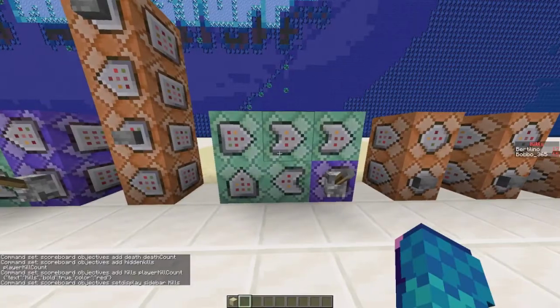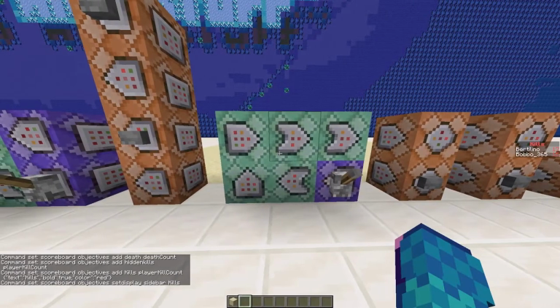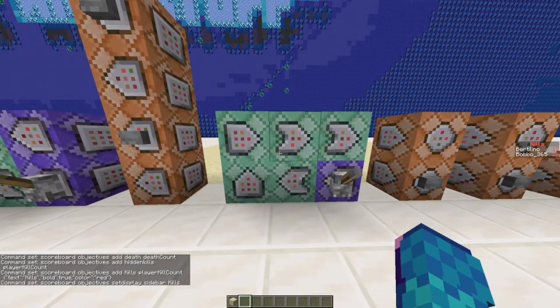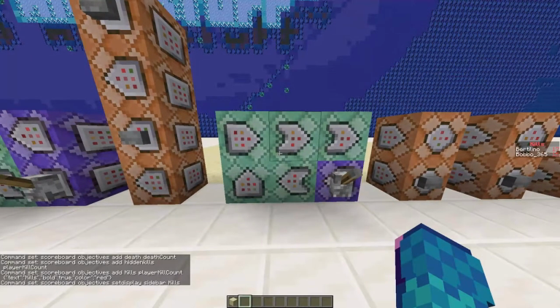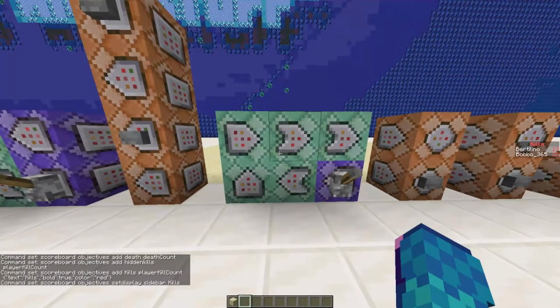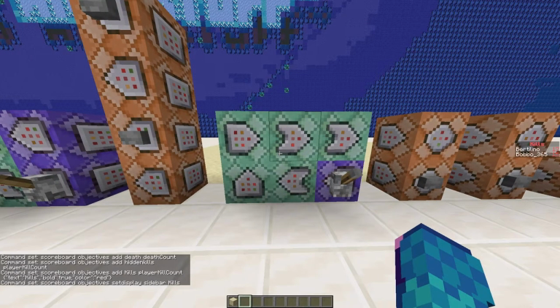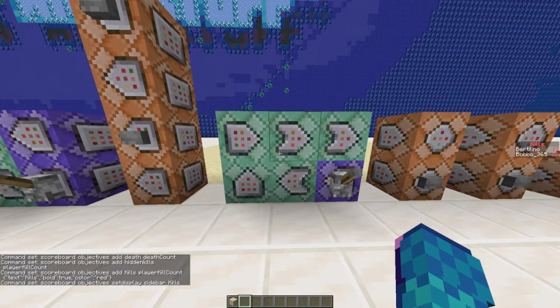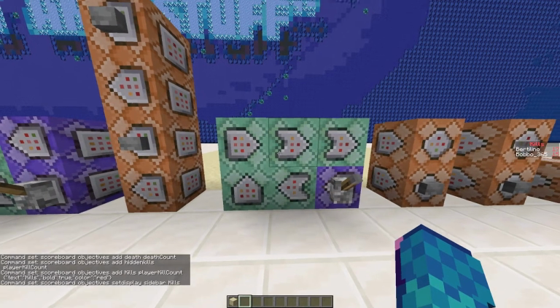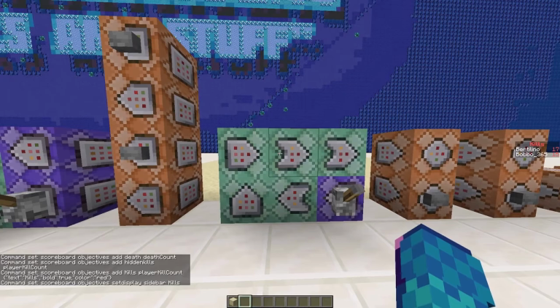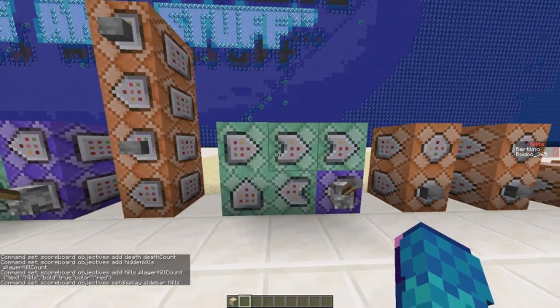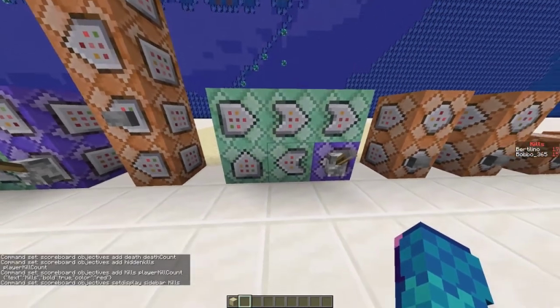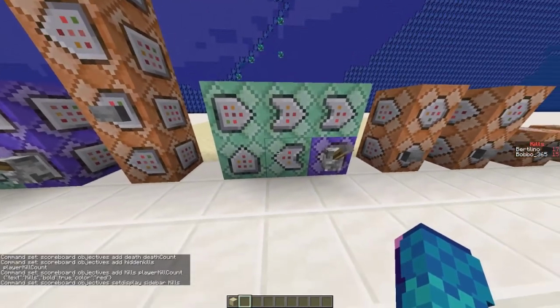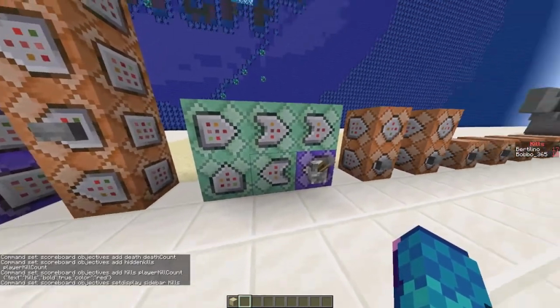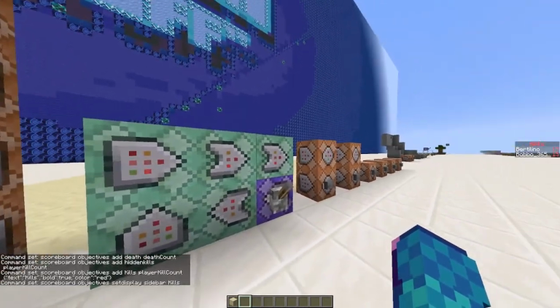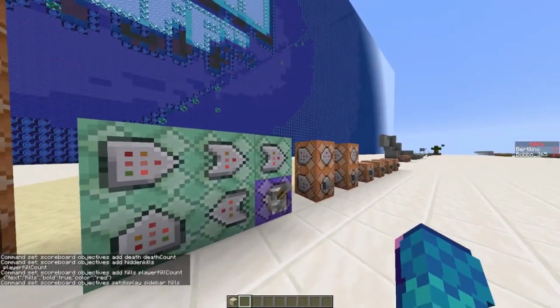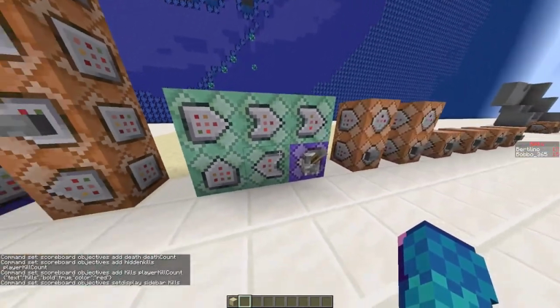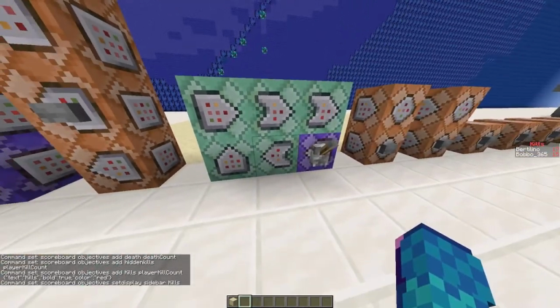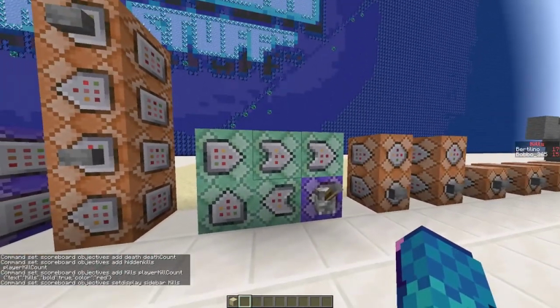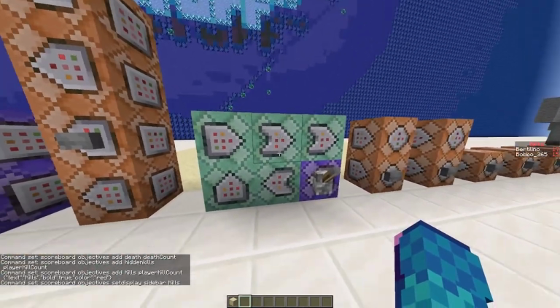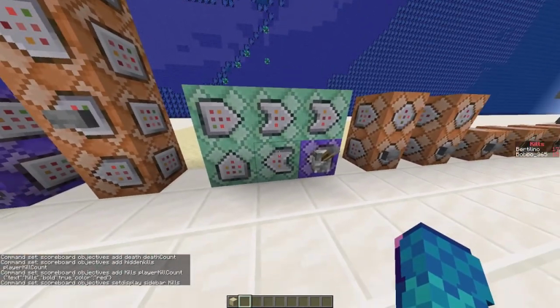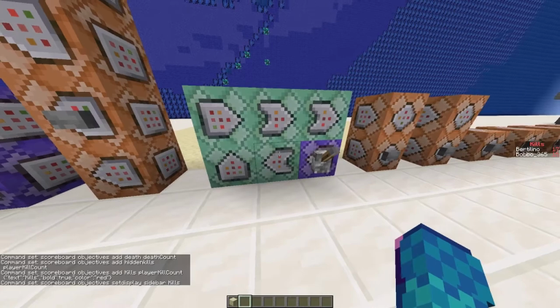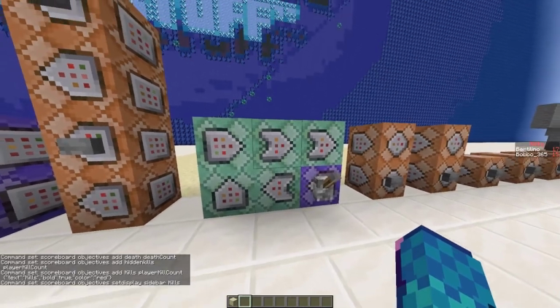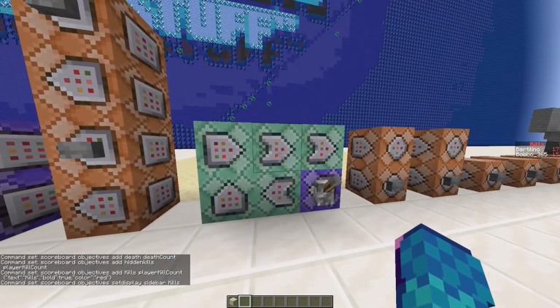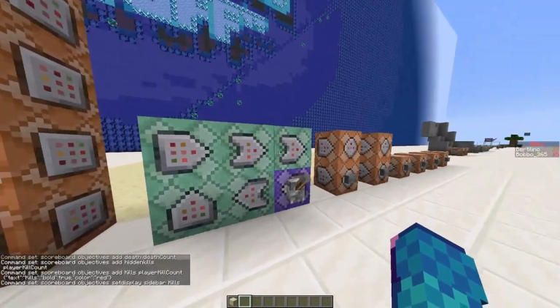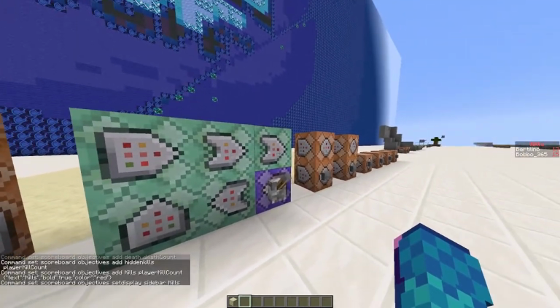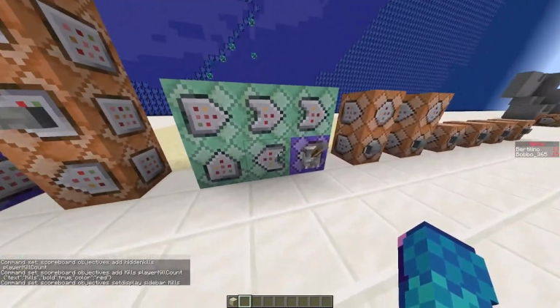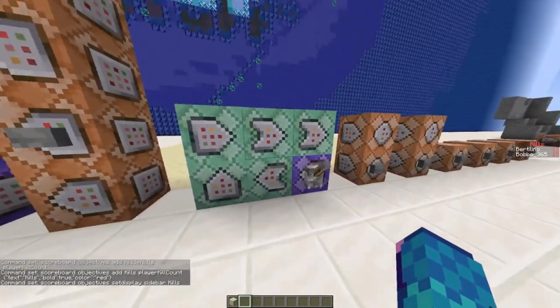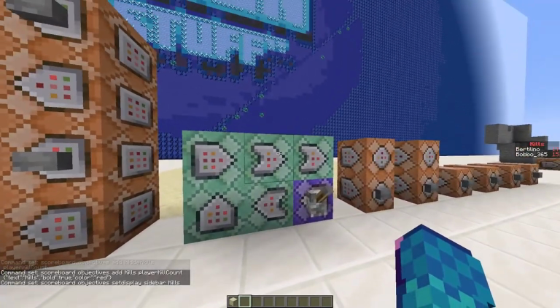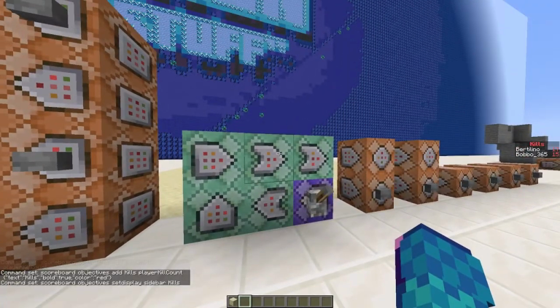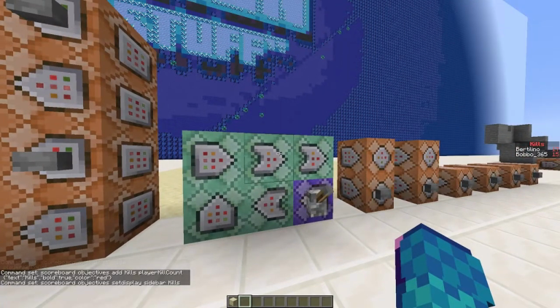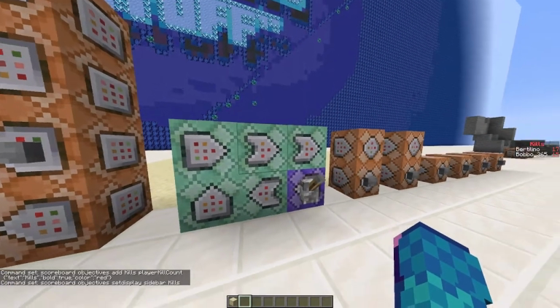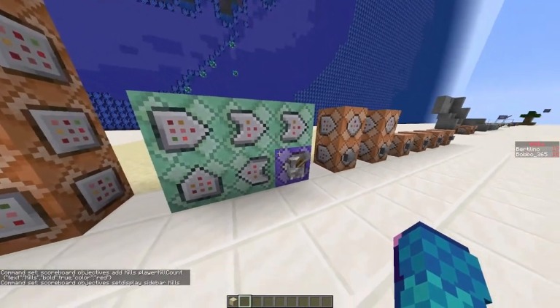The second part is resetting a player if he or she died. For that we have this setup with one repeat and five chain command blocks. They need to be in this exact order, and the blocks with the not-filled arrow on them have to be set to conditional.